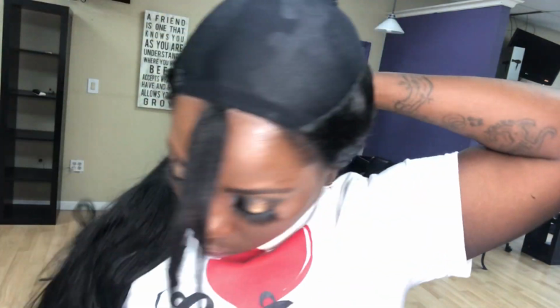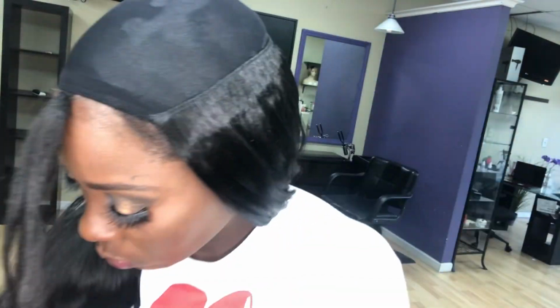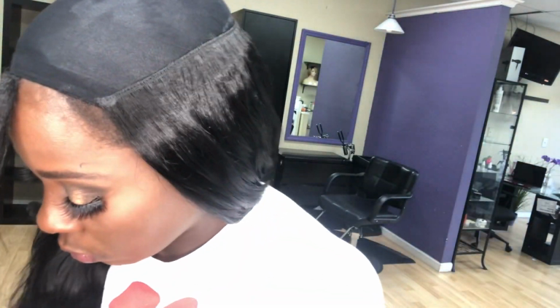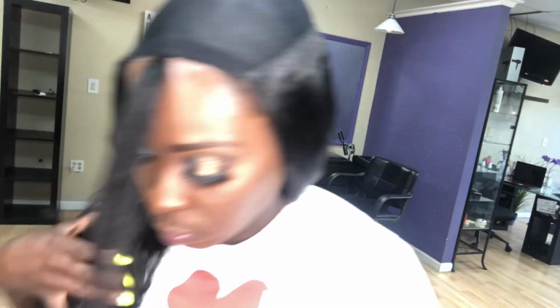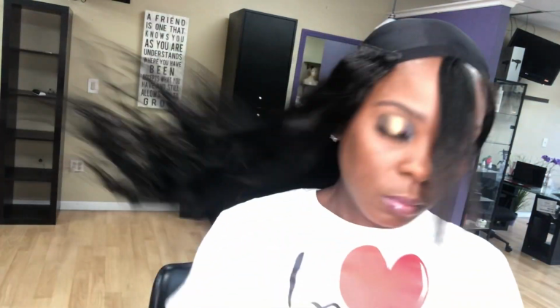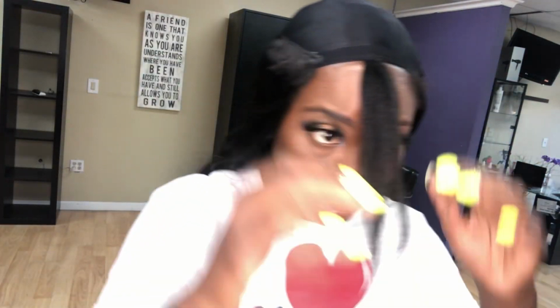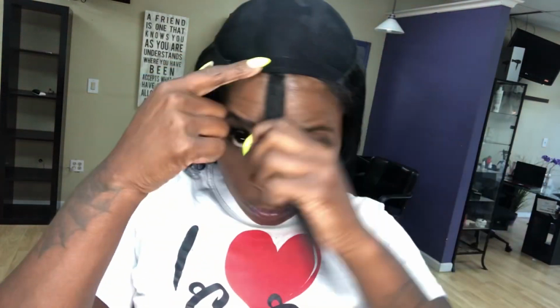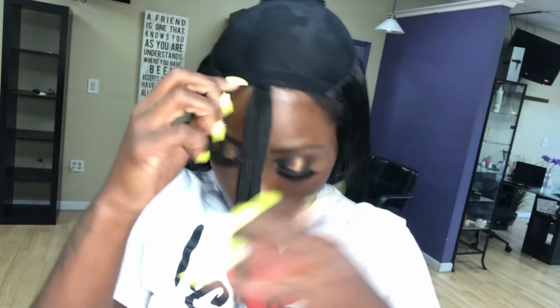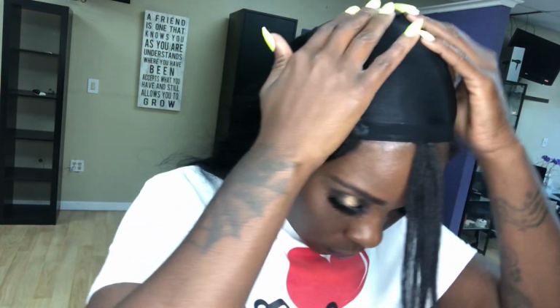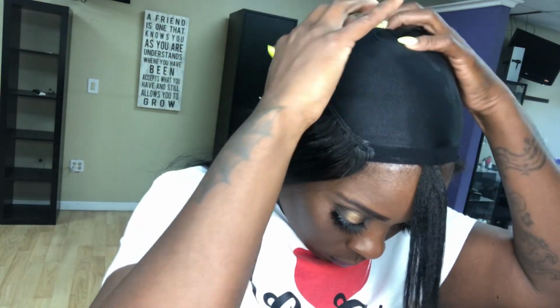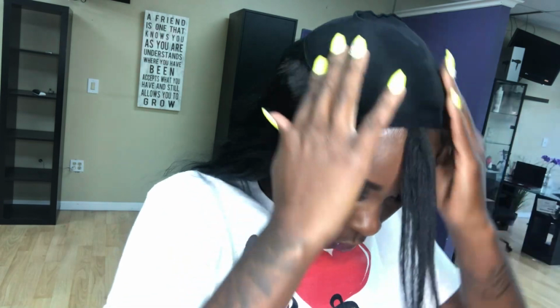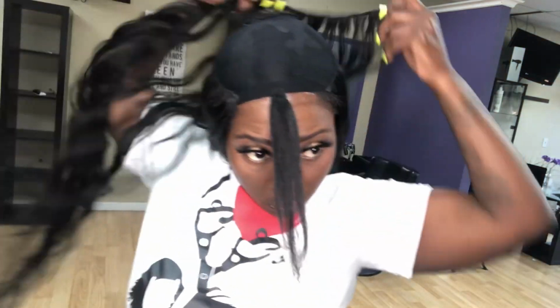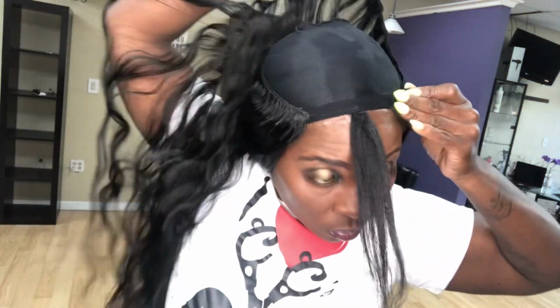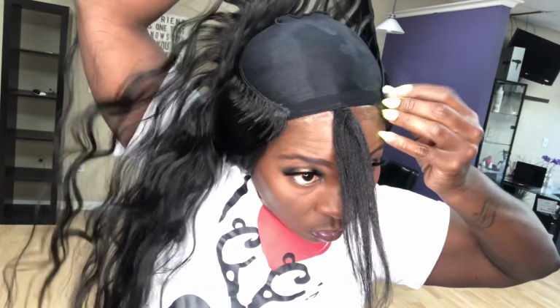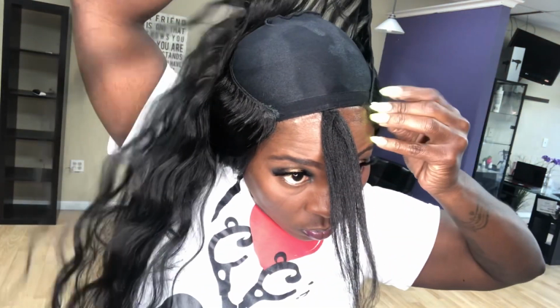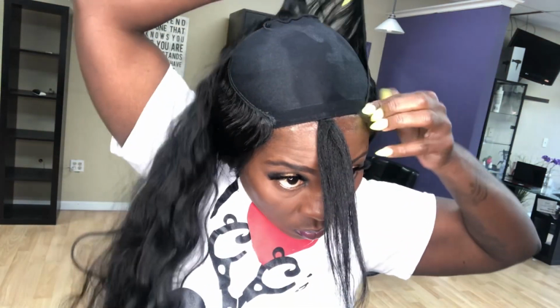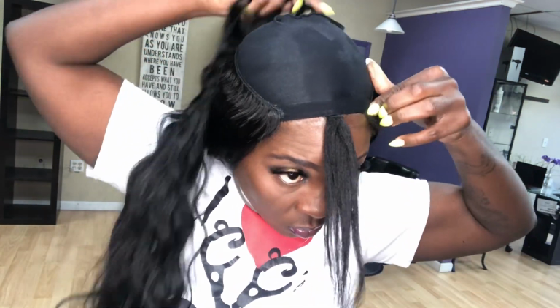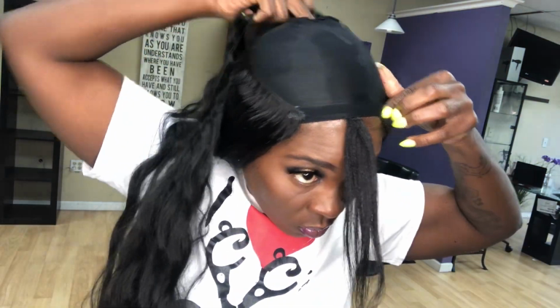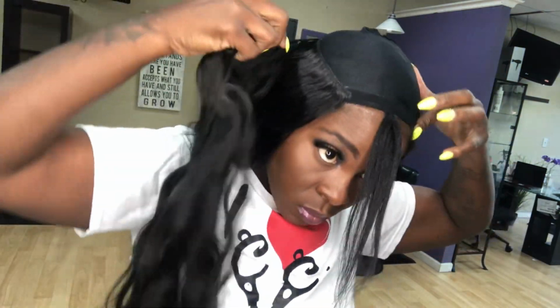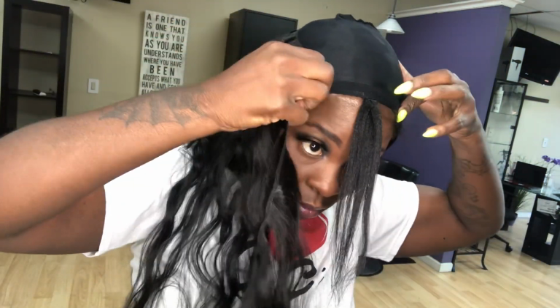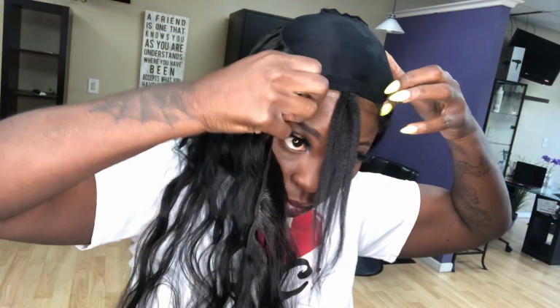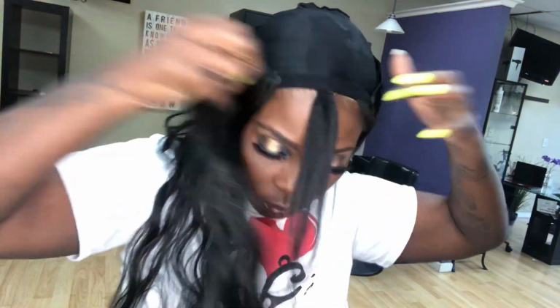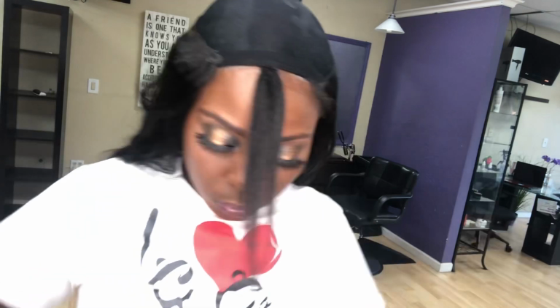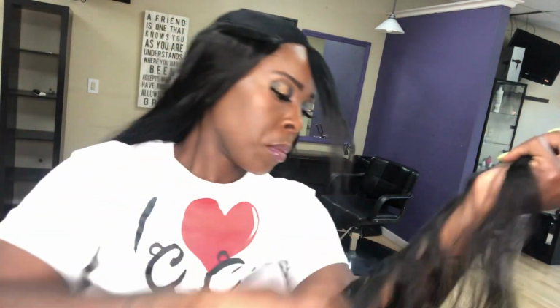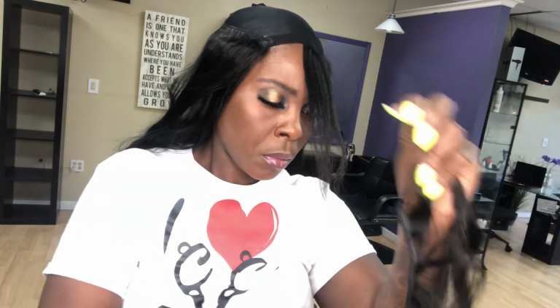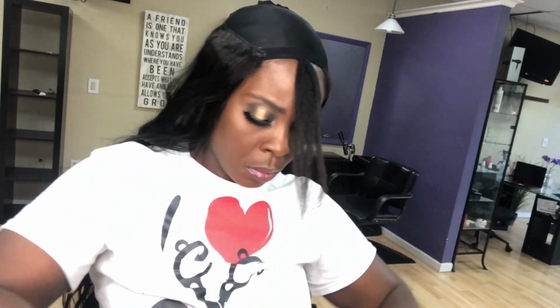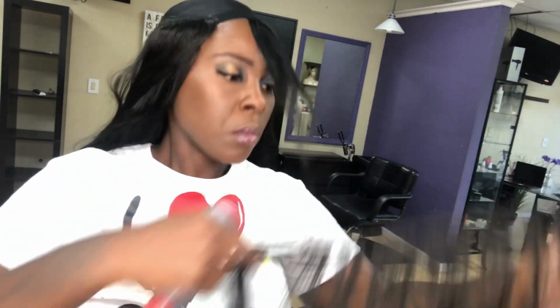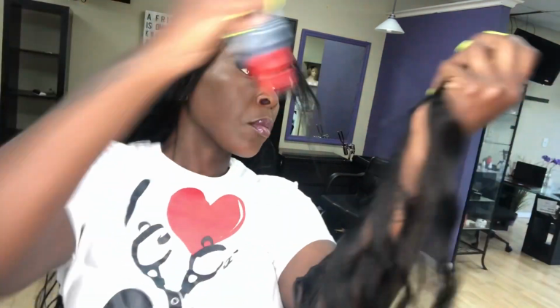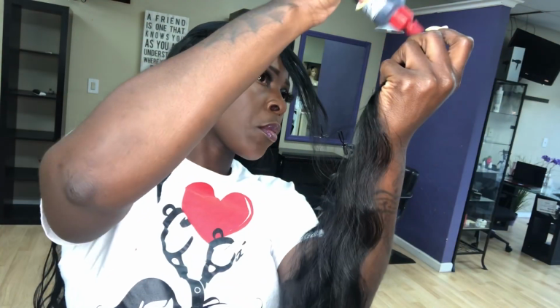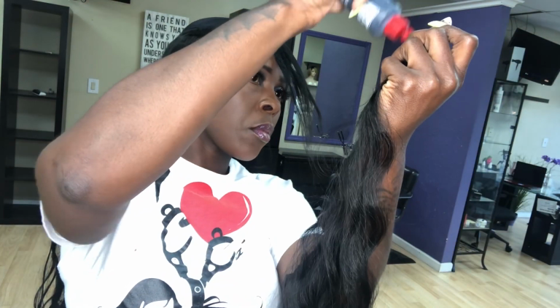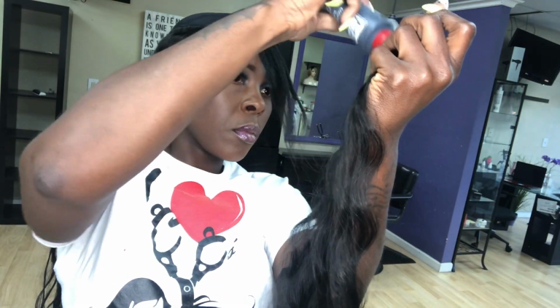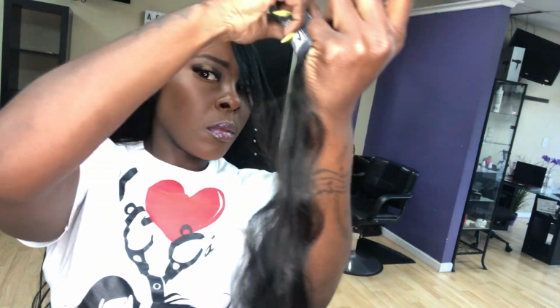Make sure you glue your weft behind your edges, or the cap band.